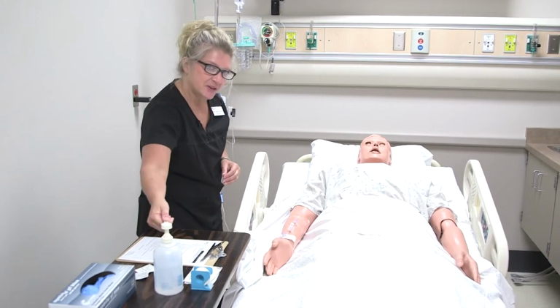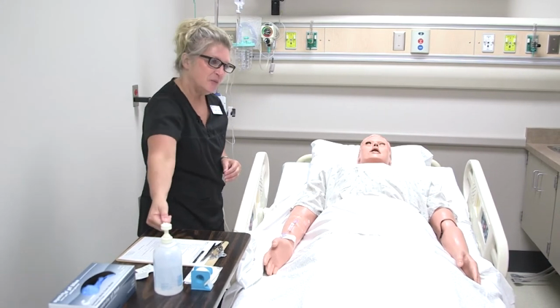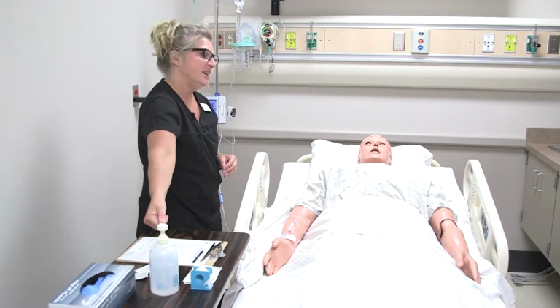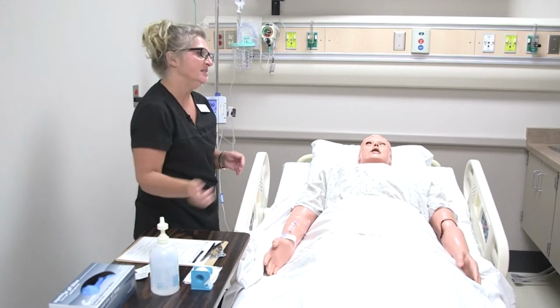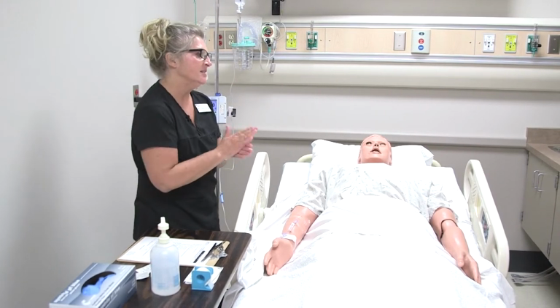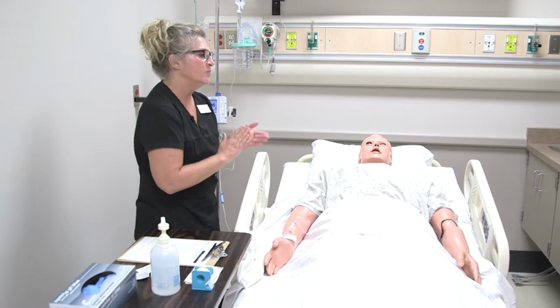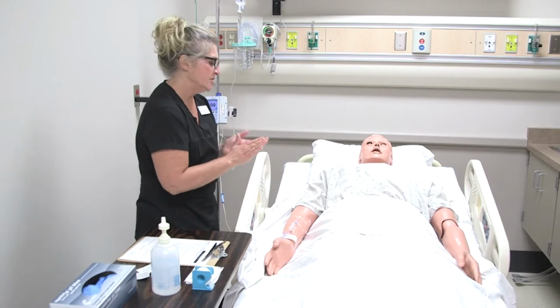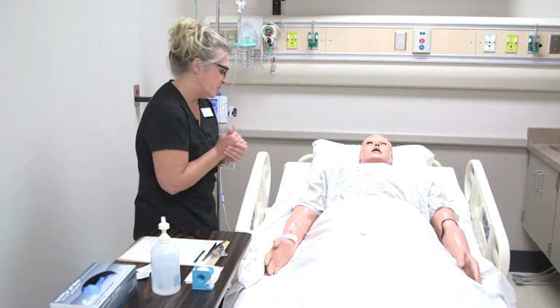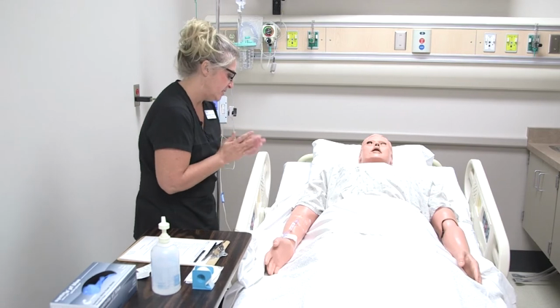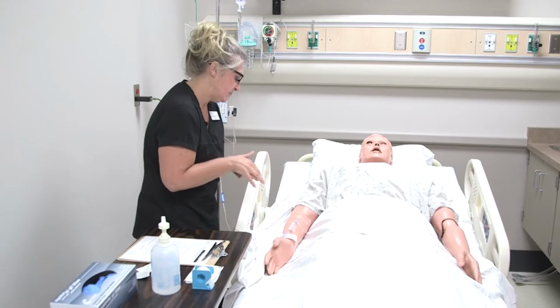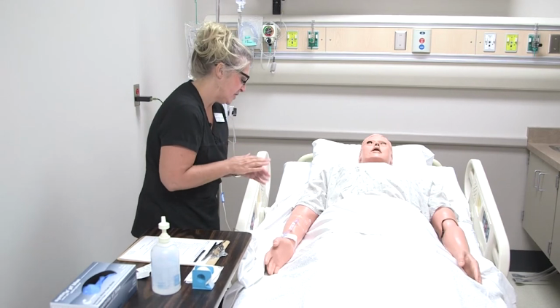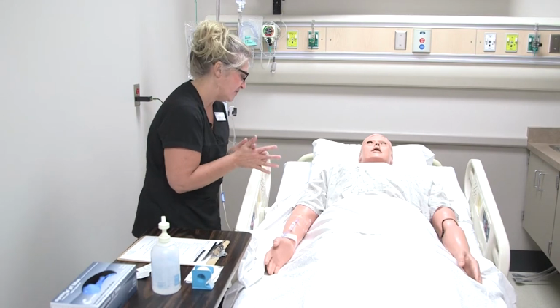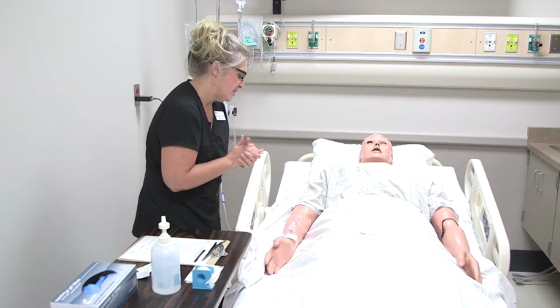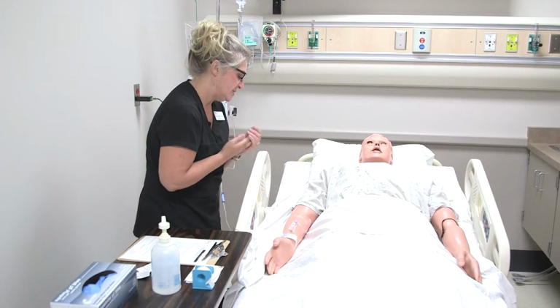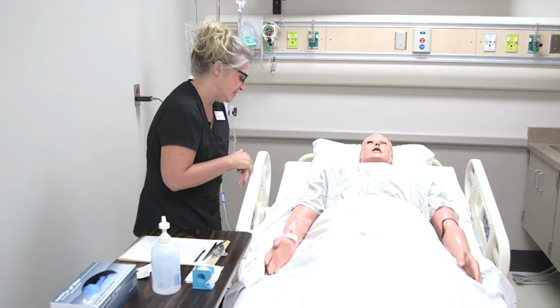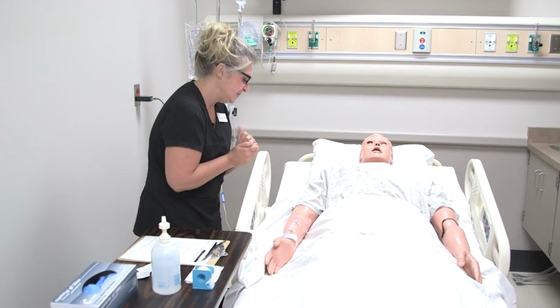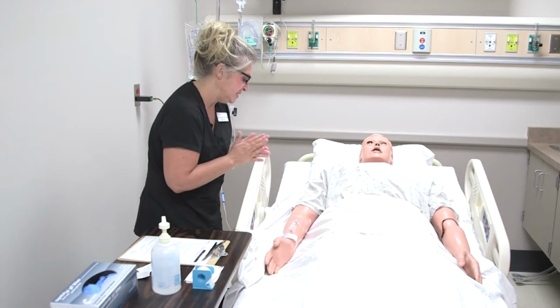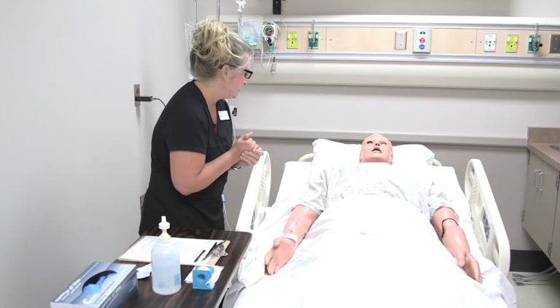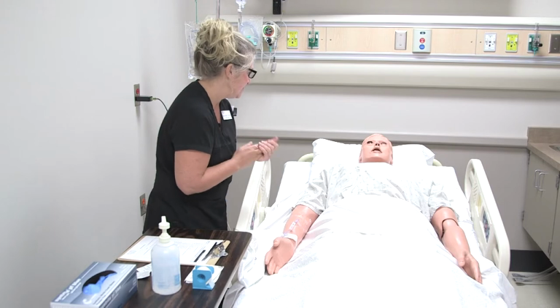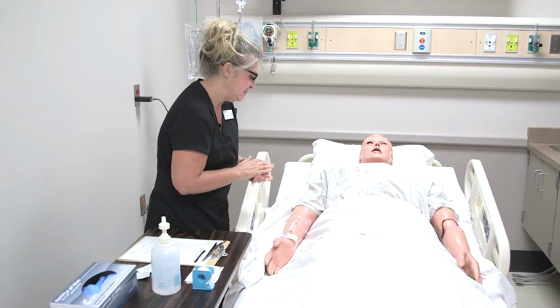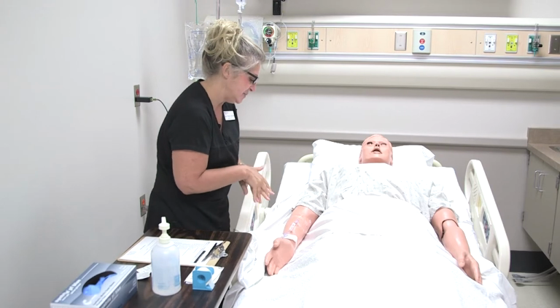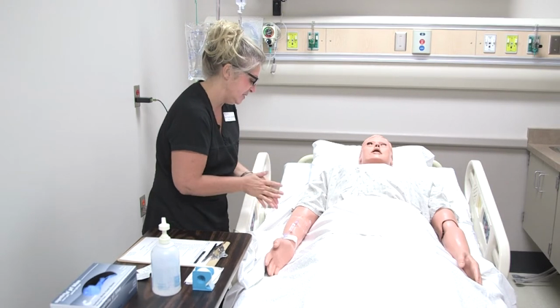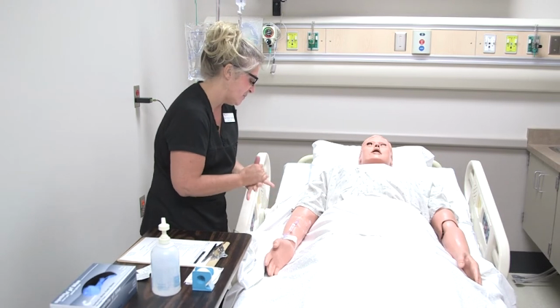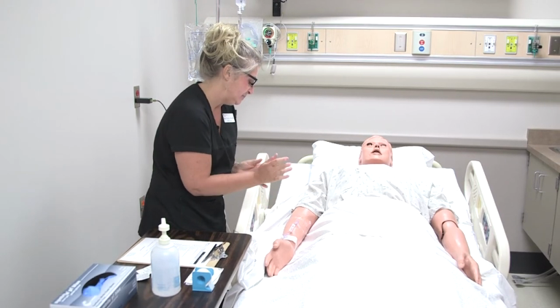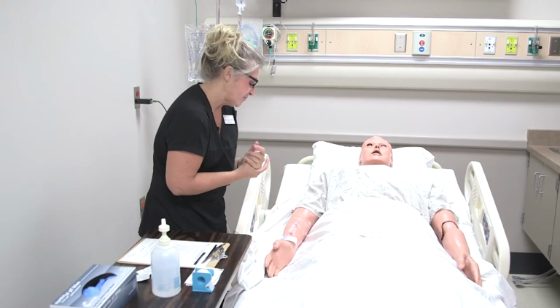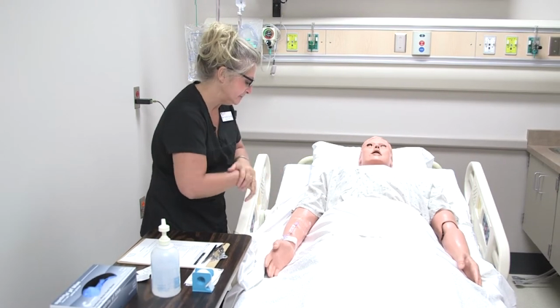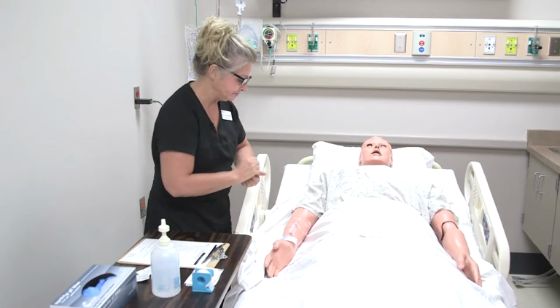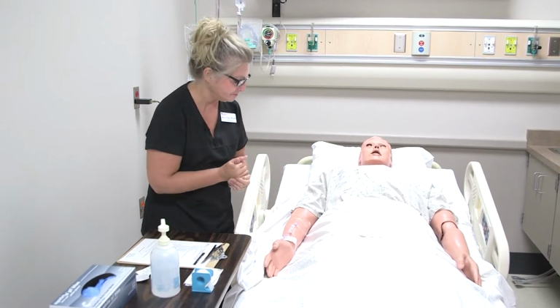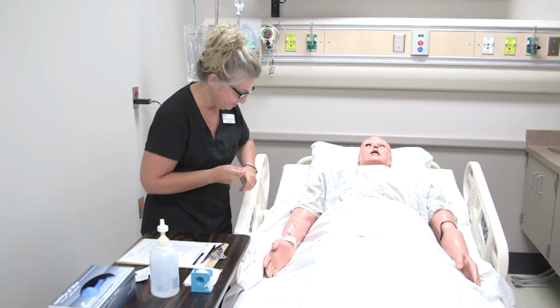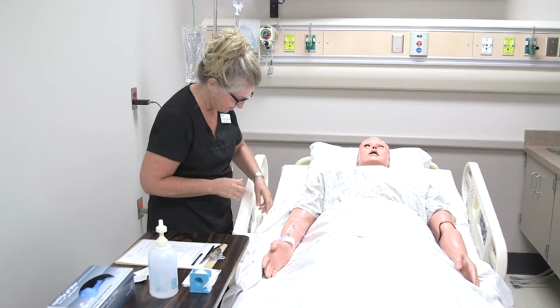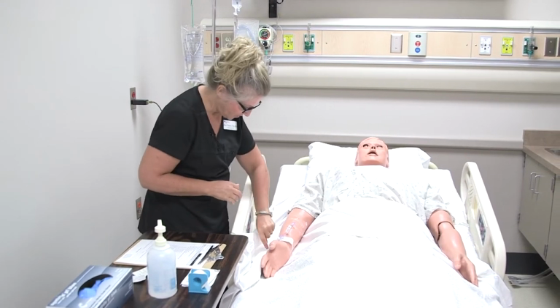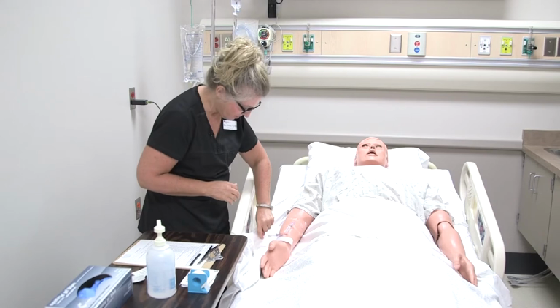I'm going to go ahead and wash my hands, and we are just going to make sure I have the right Tim here. Can you please state your full name and date of birth? Tim Pemento, 7/10/64.